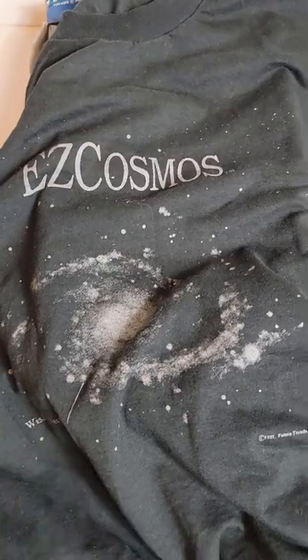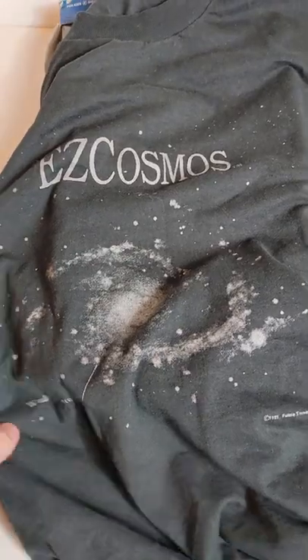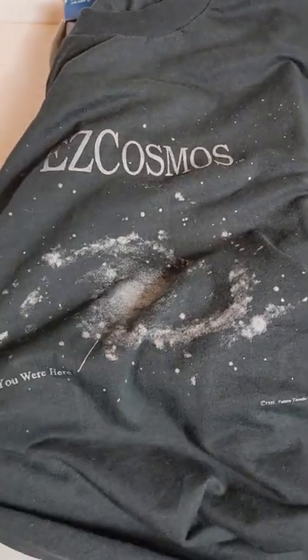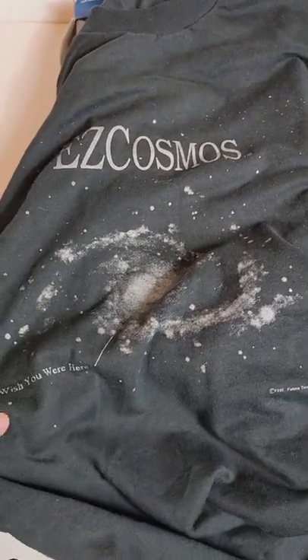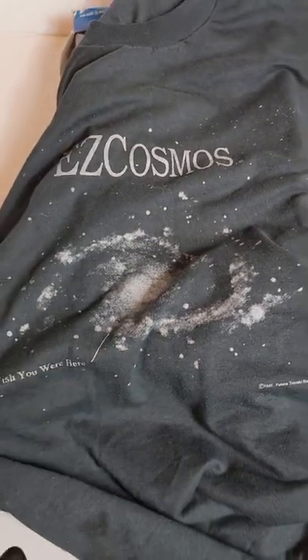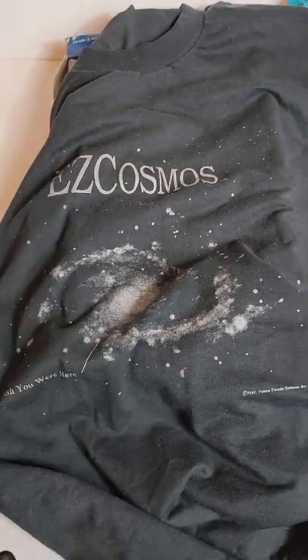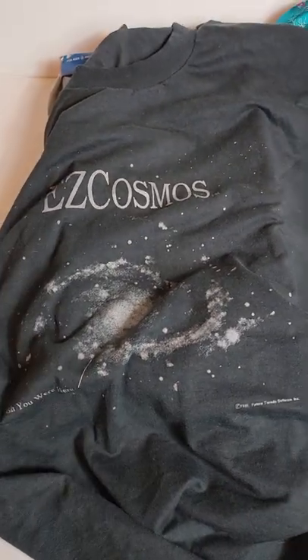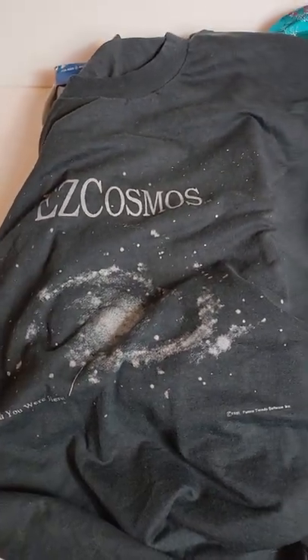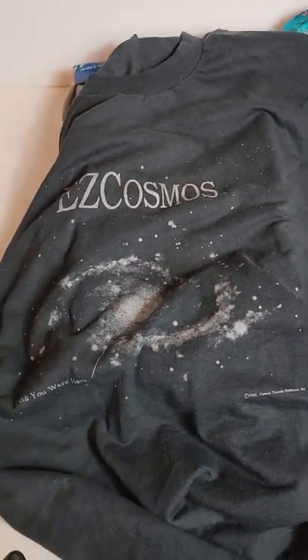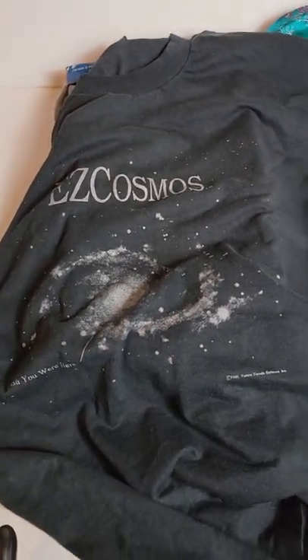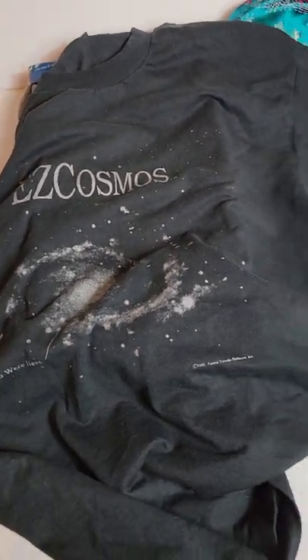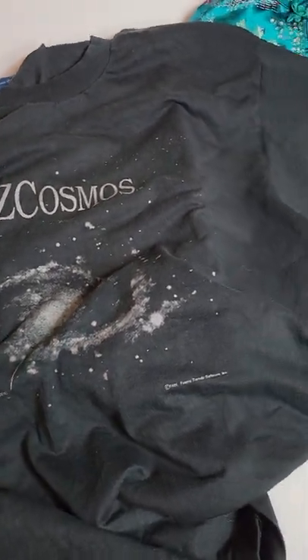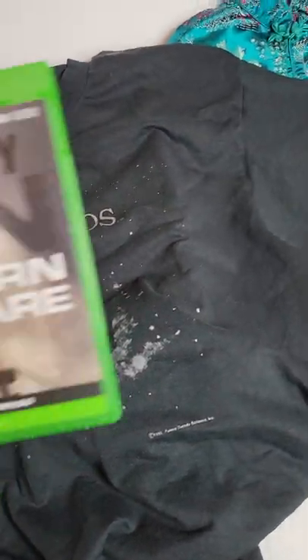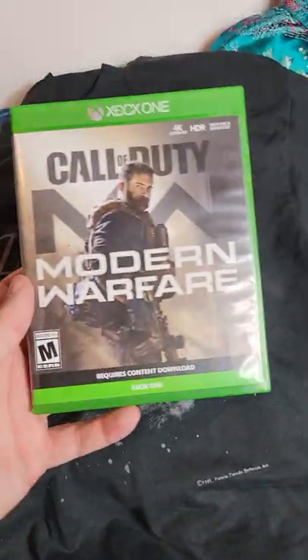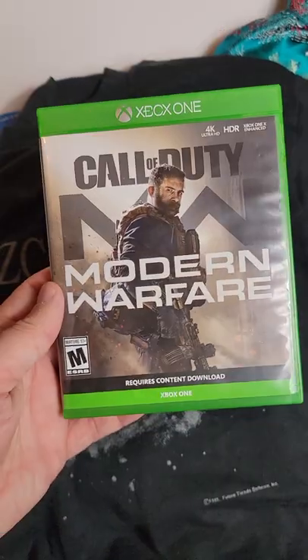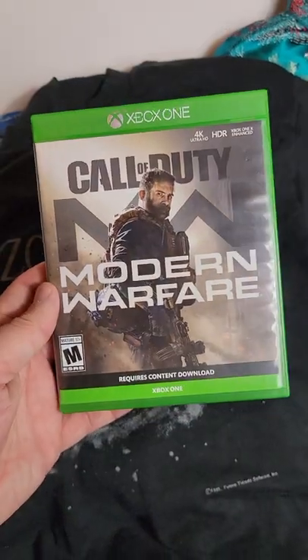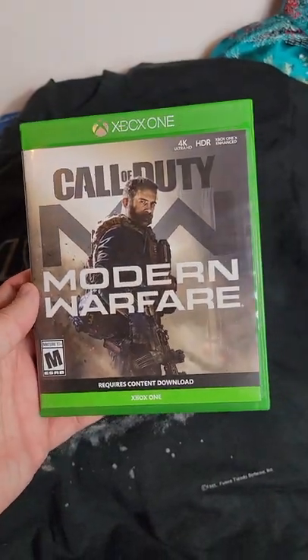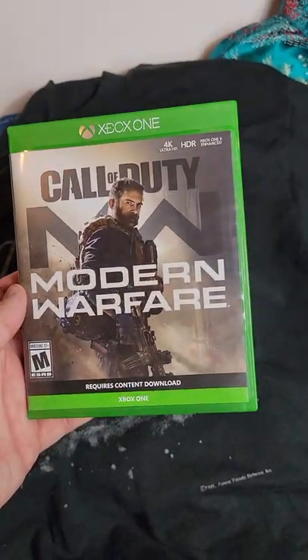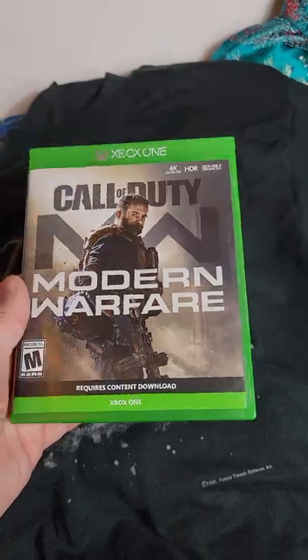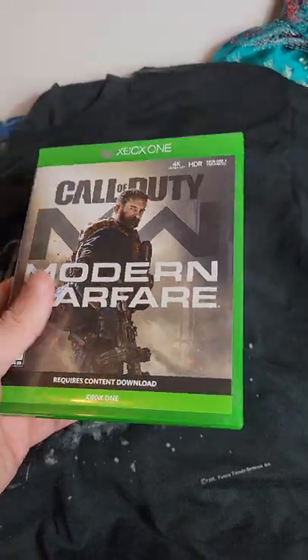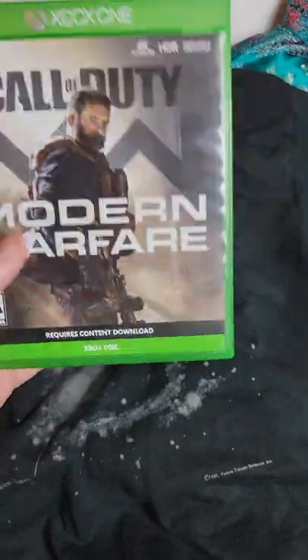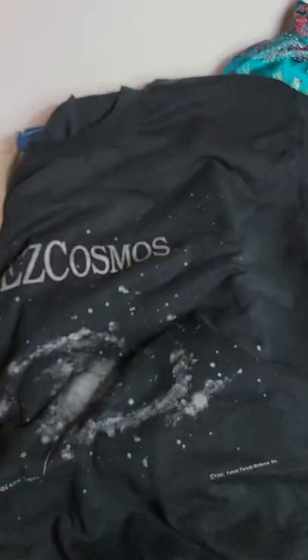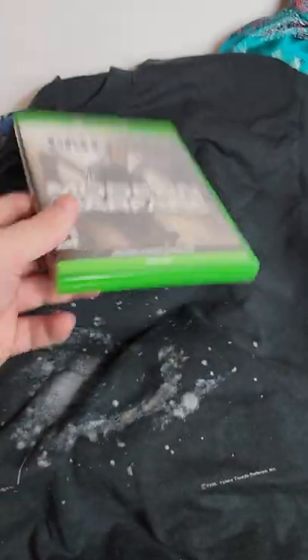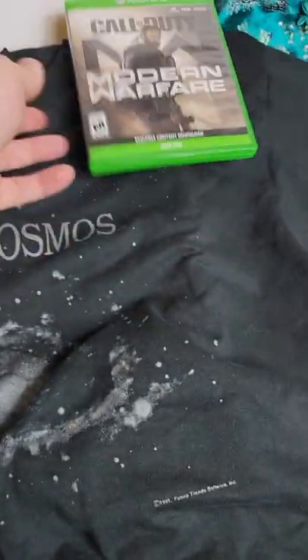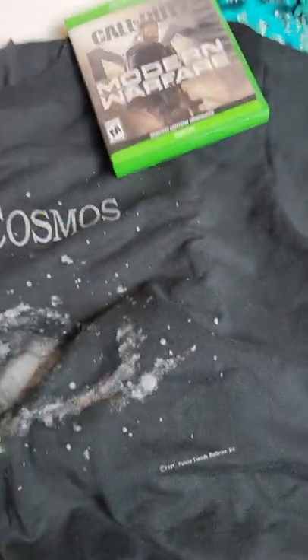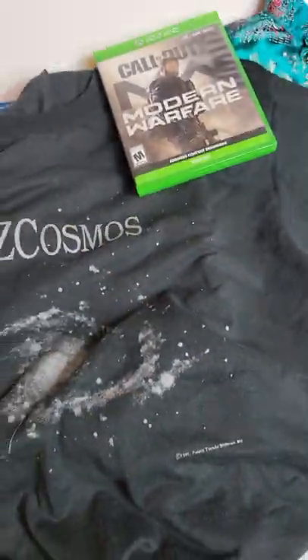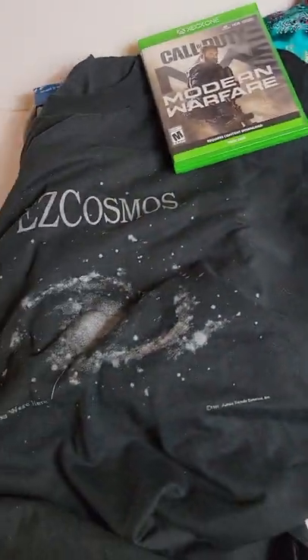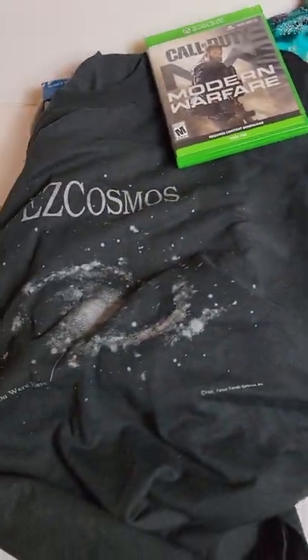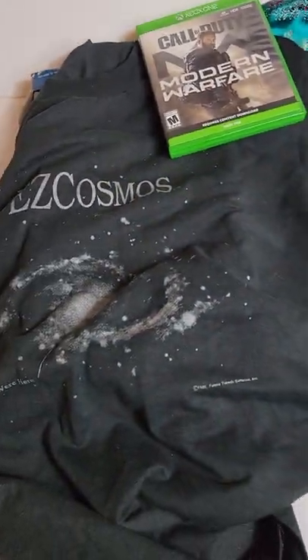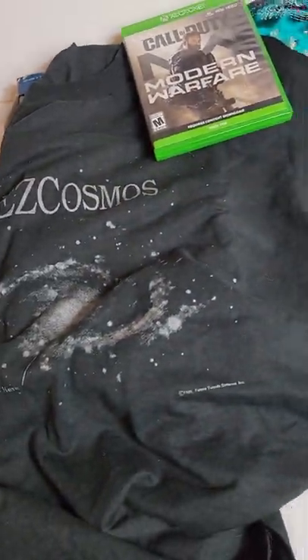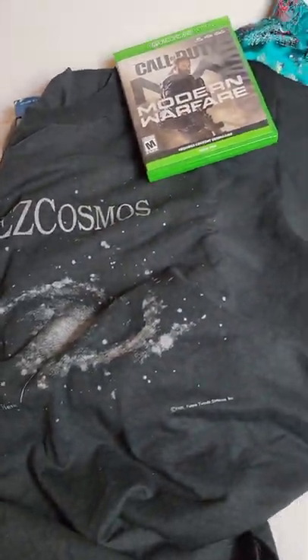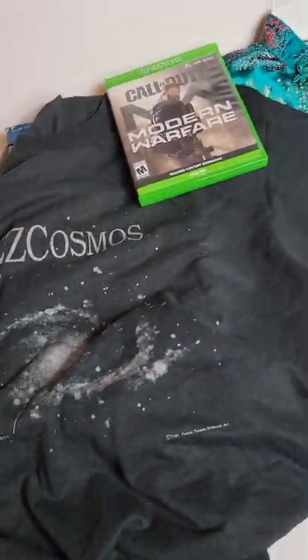Easy Cosmos — I think it's some kind of computer thing. Got this for $2 at a yard sale. Pretty hot item right now. I play it every night.